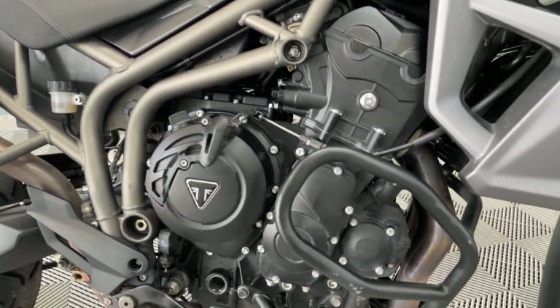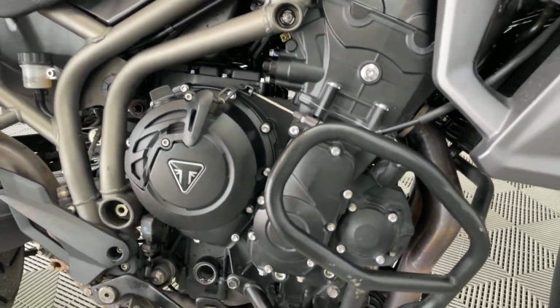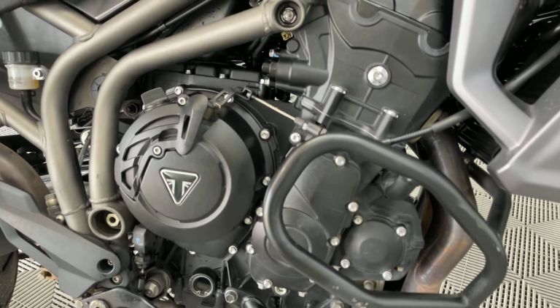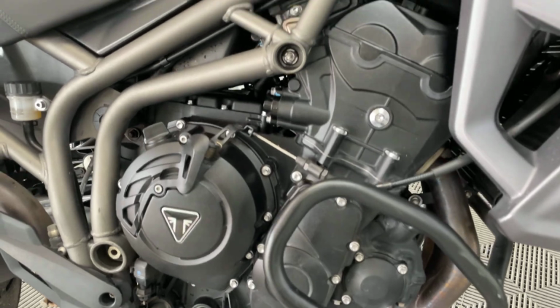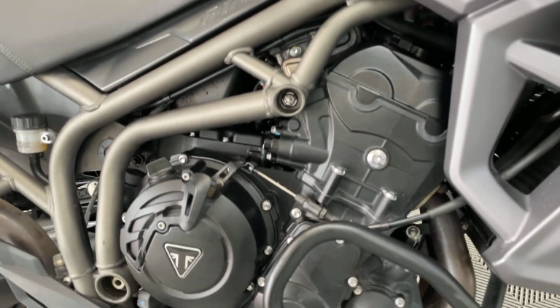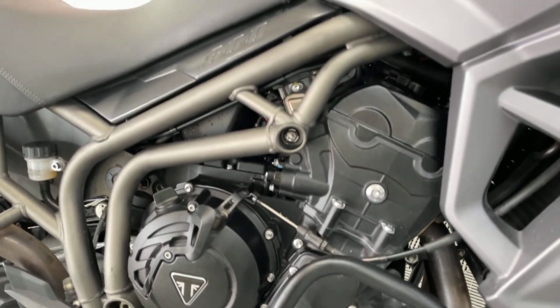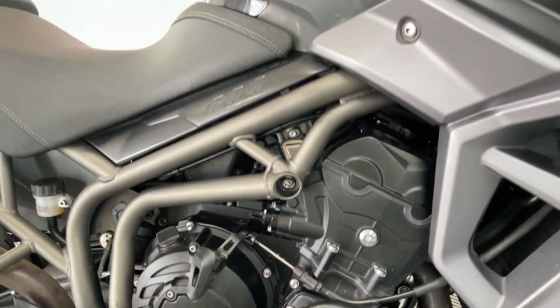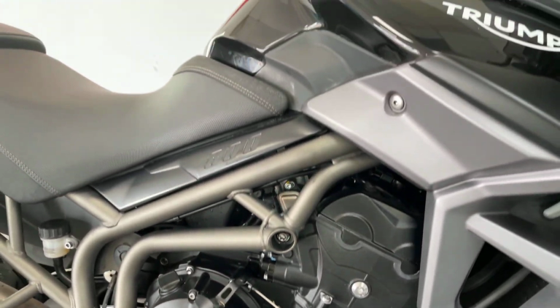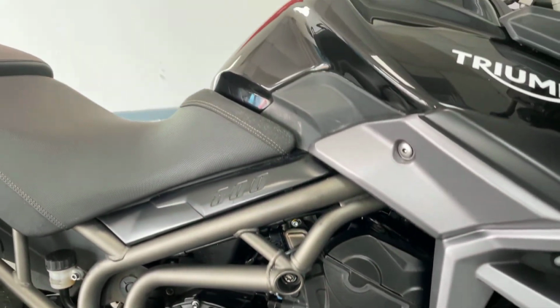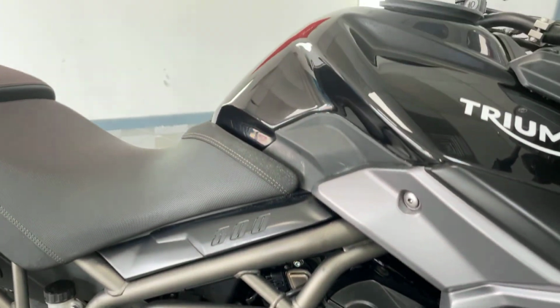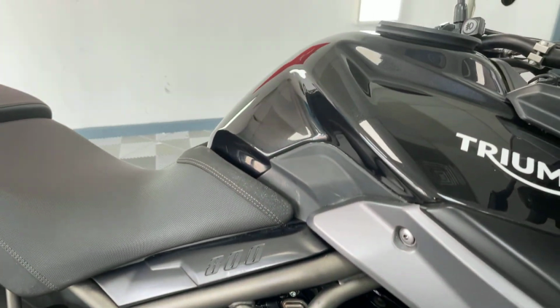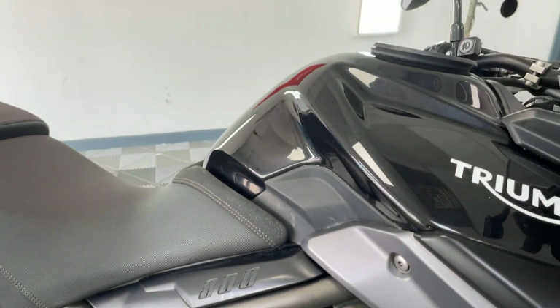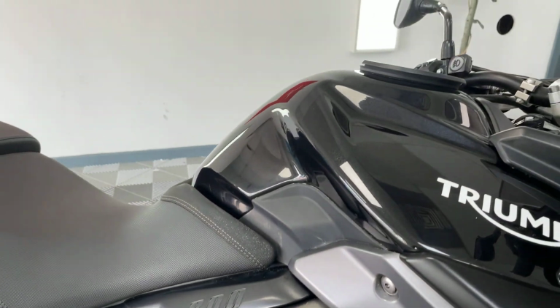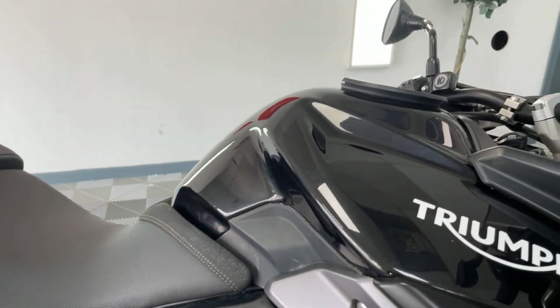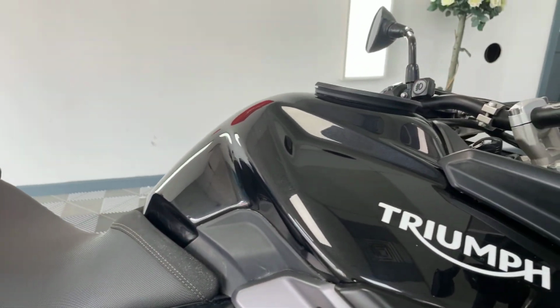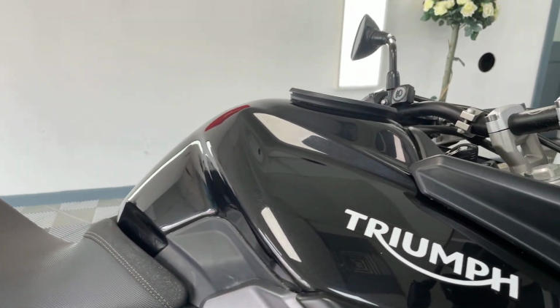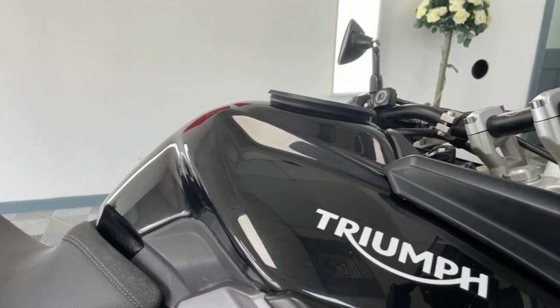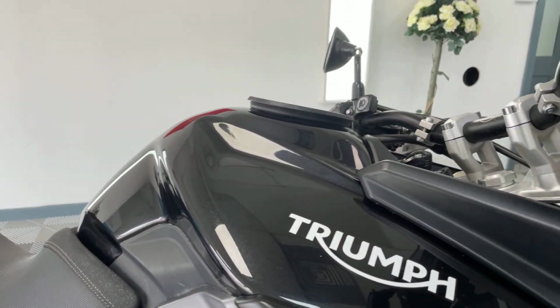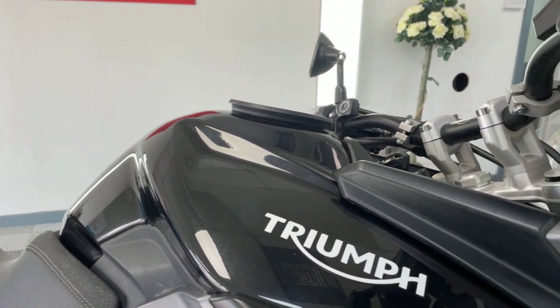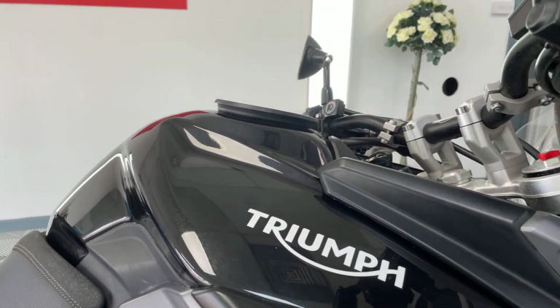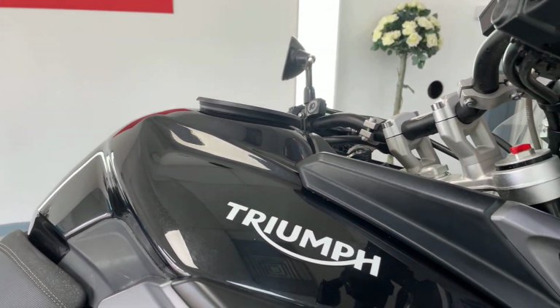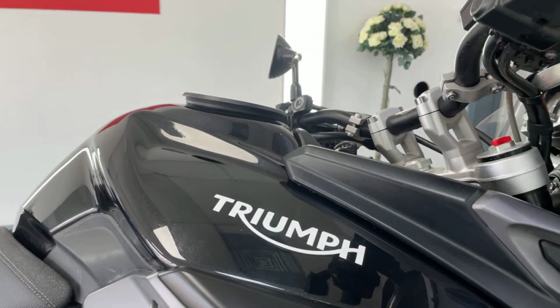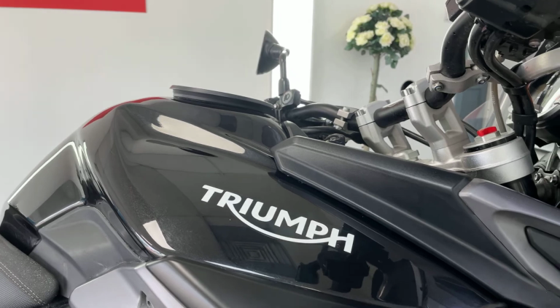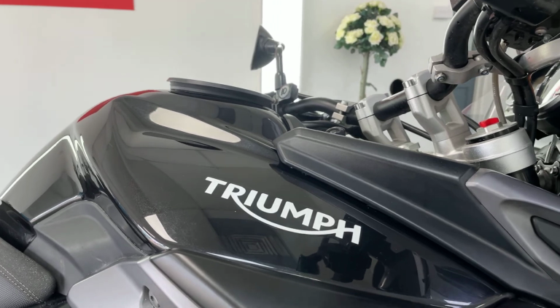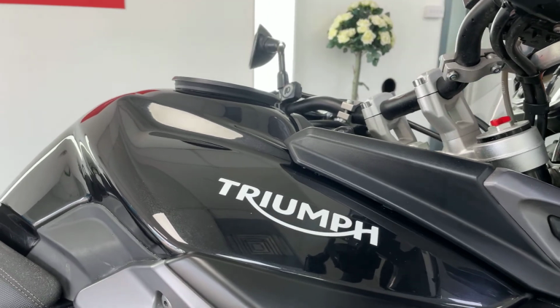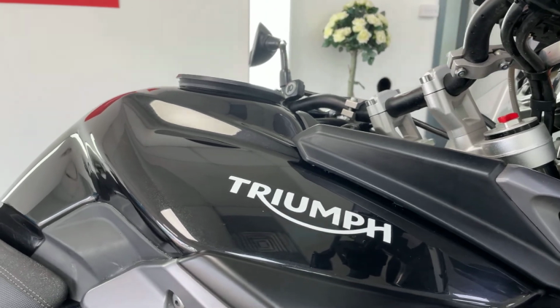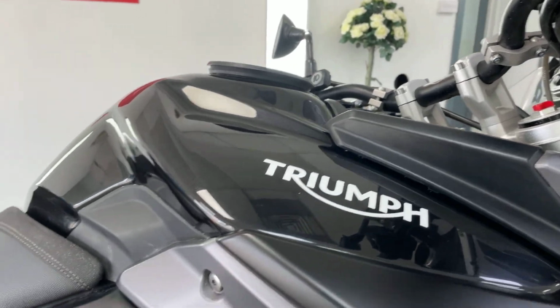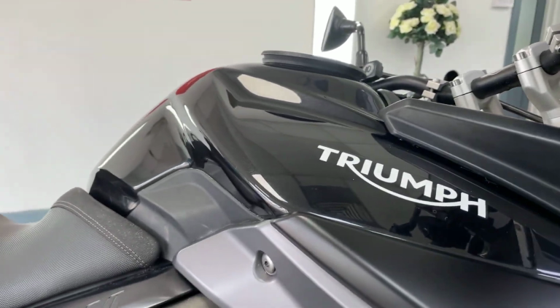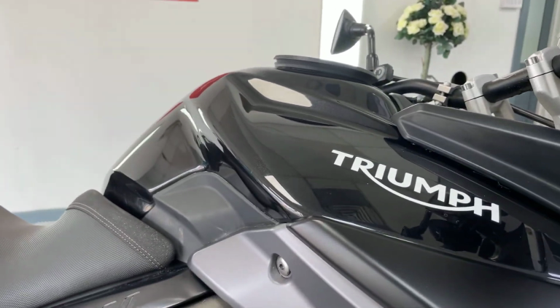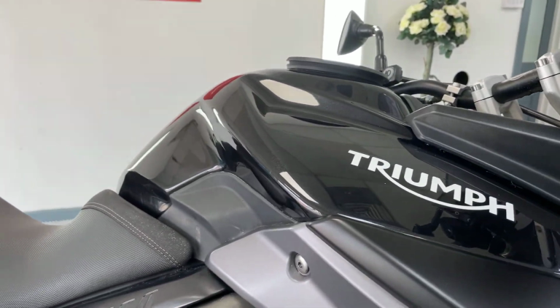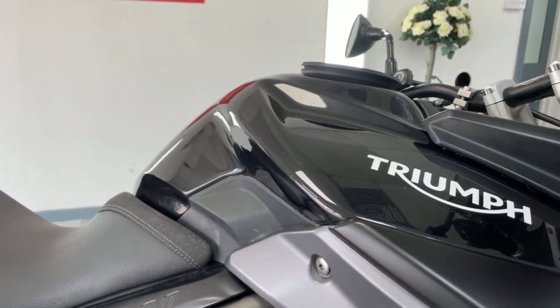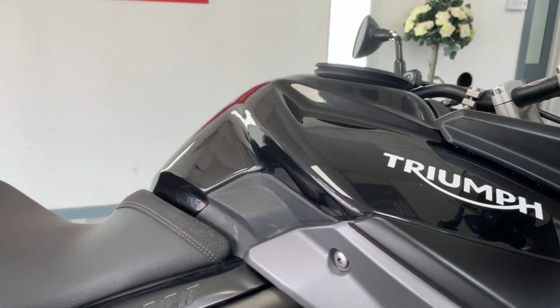Engine casing is all good. Tank absolutely fantastic, beautiful paint on there. Absolutely stunning.